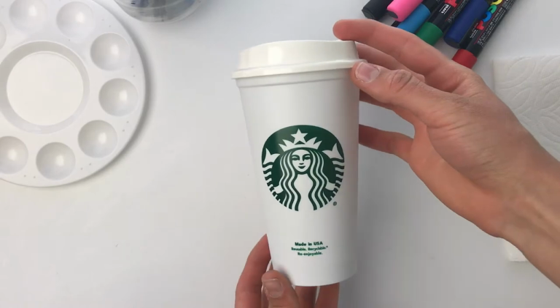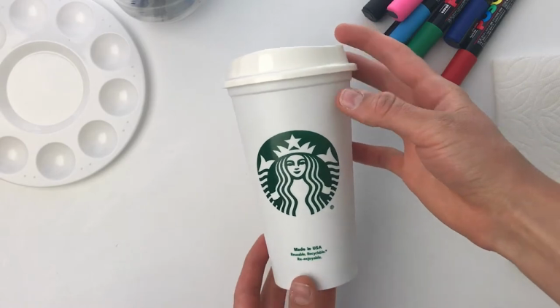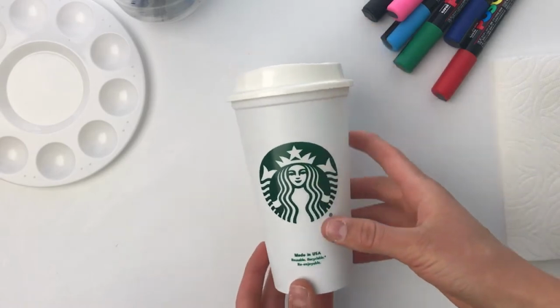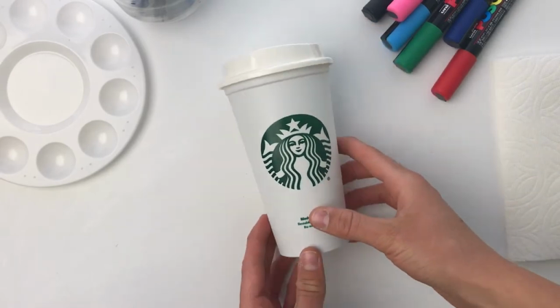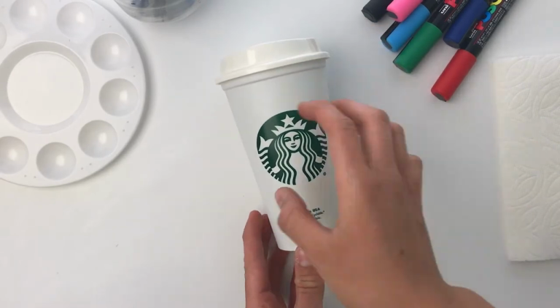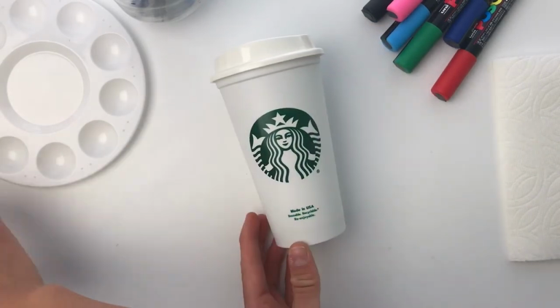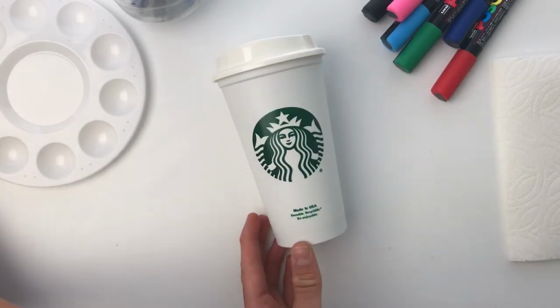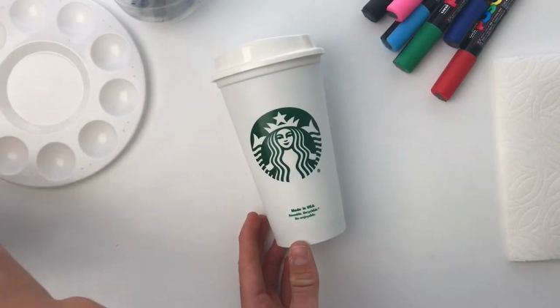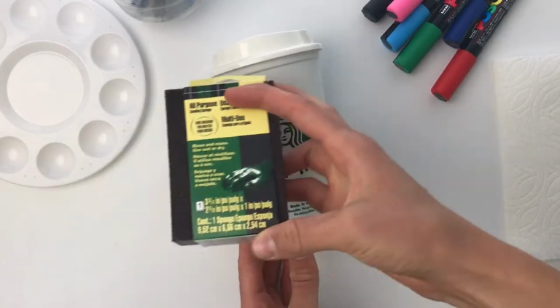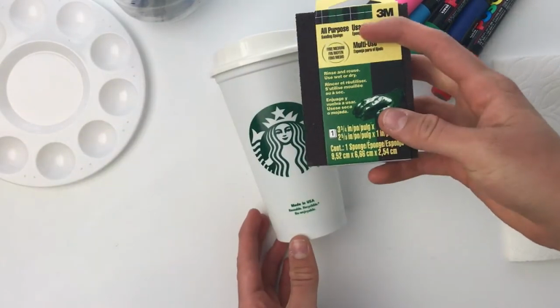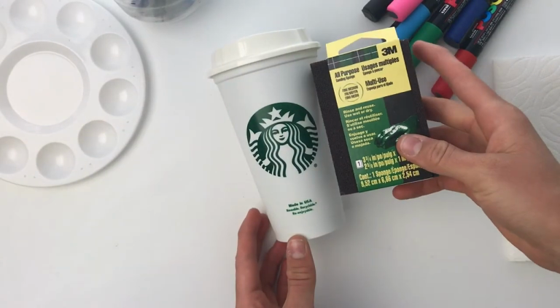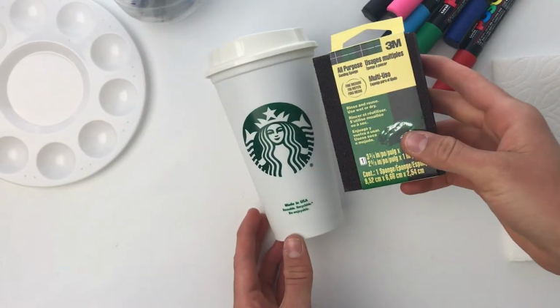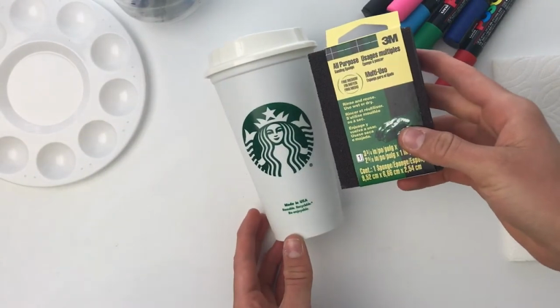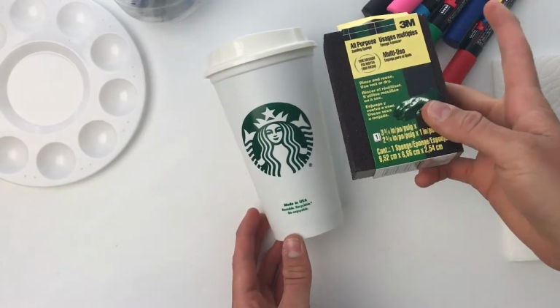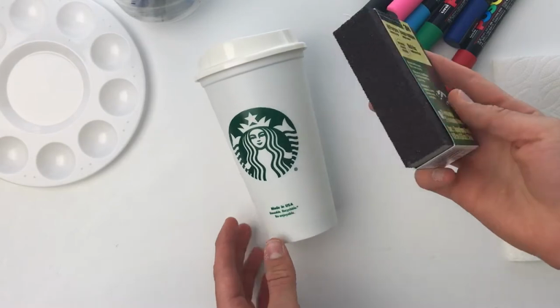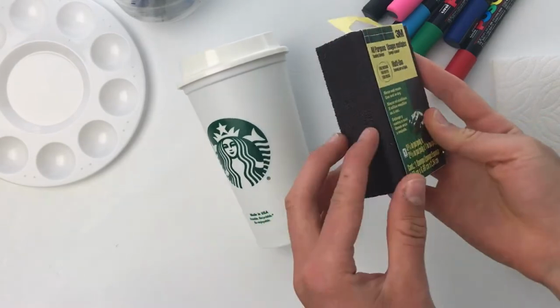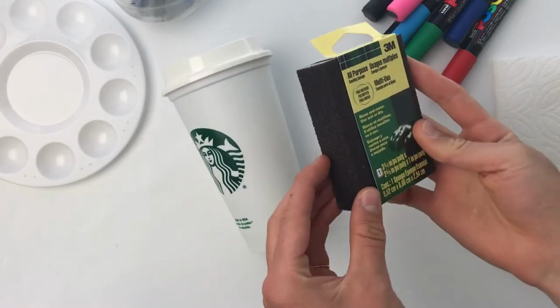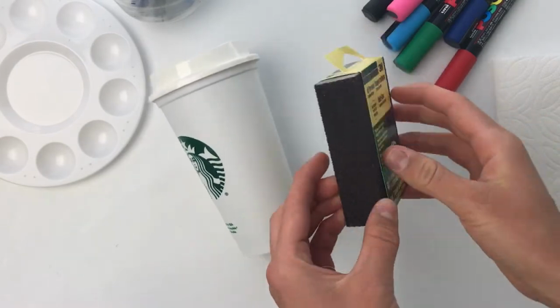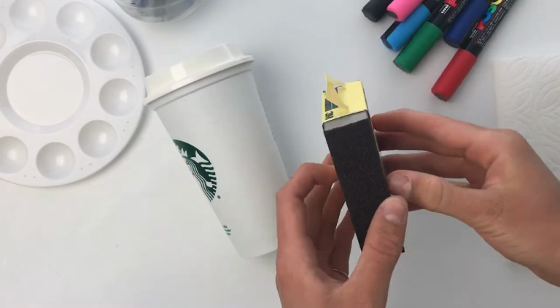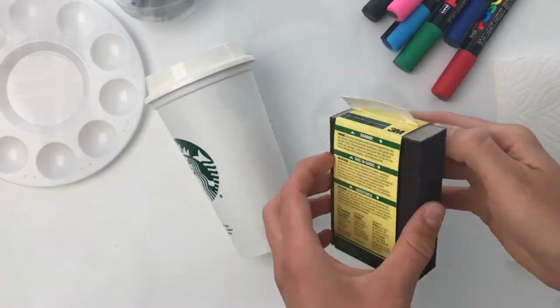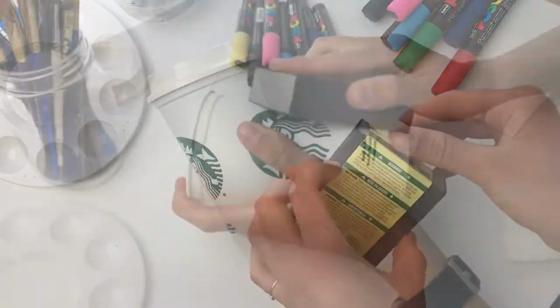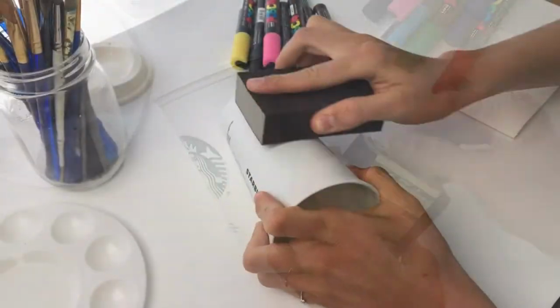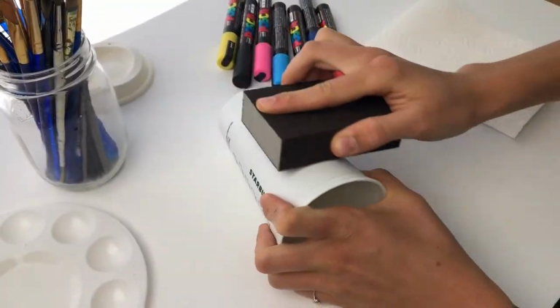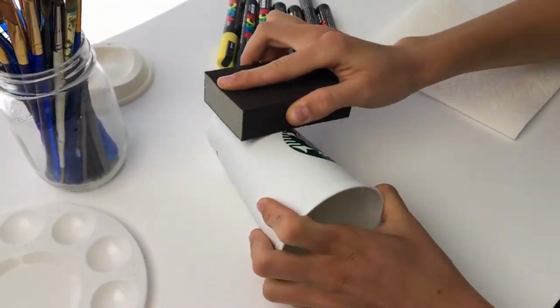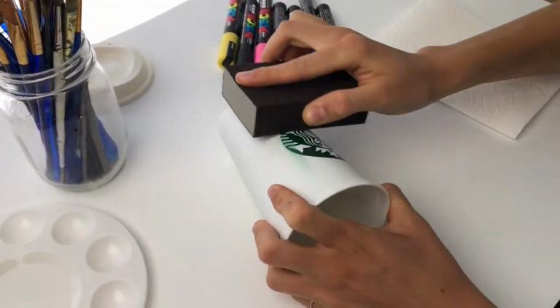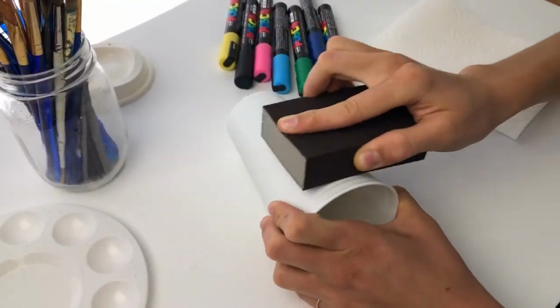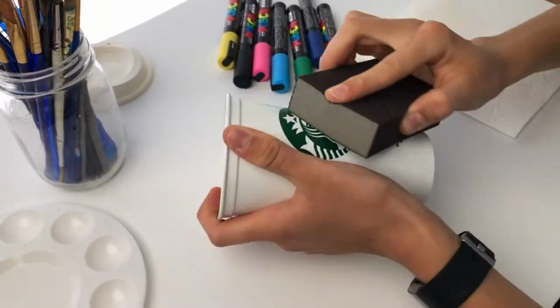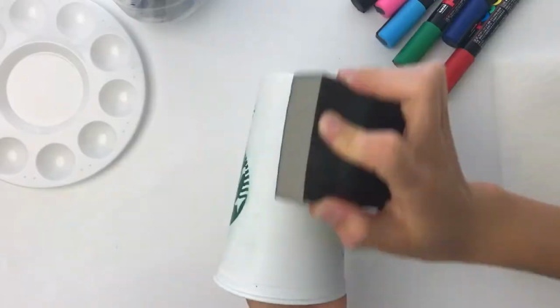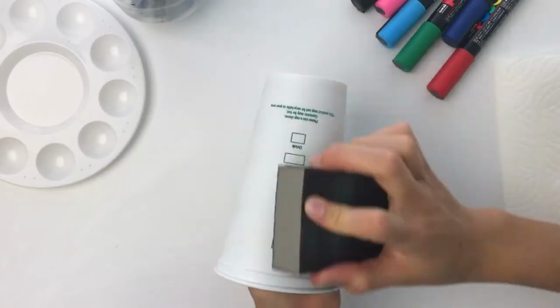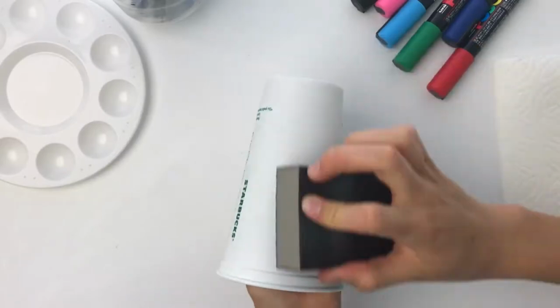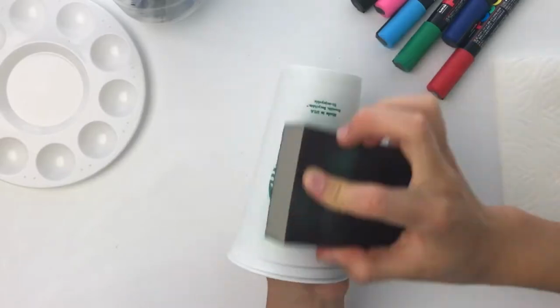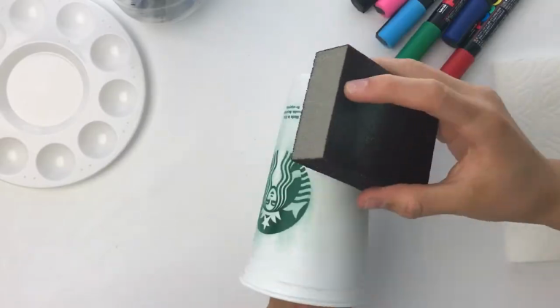Jumping right in, the first thing I'm going to do is grab this medium grit sanding block and use this to help the cup not be so slippery and the paint to really adhere to this surface.